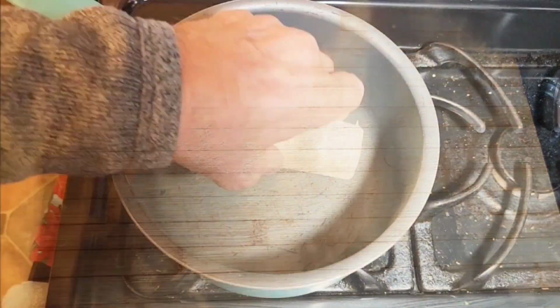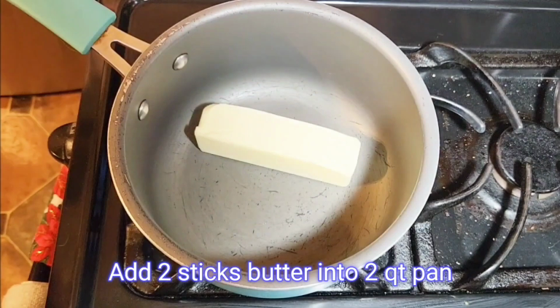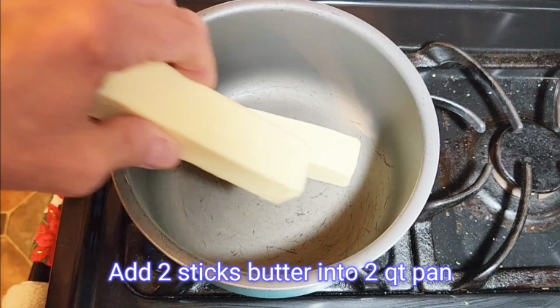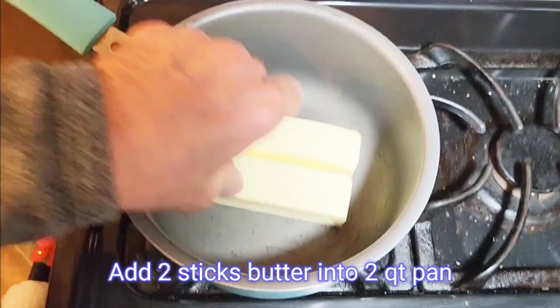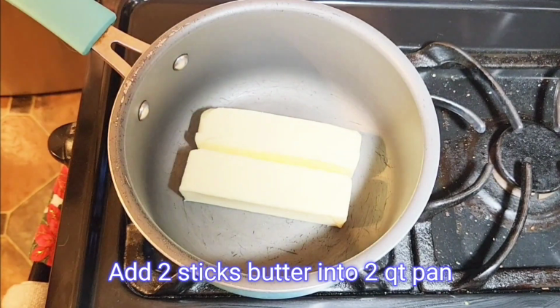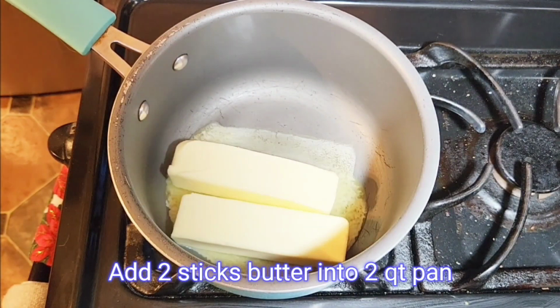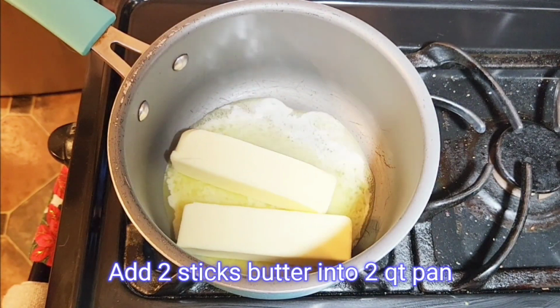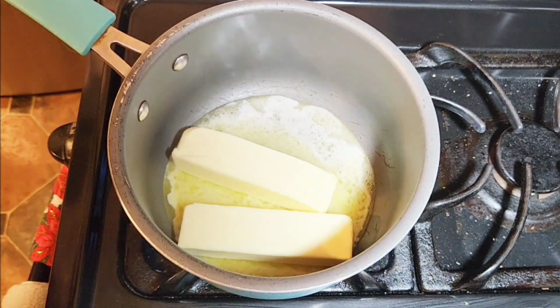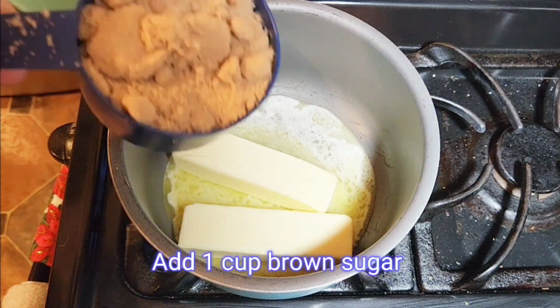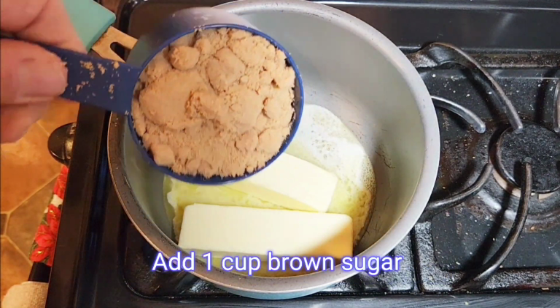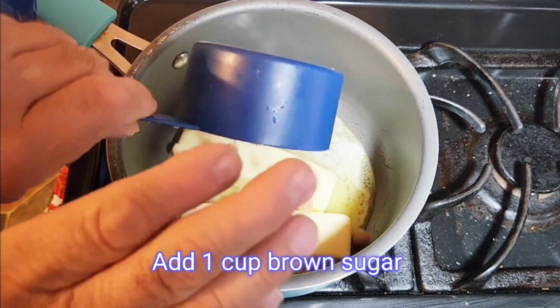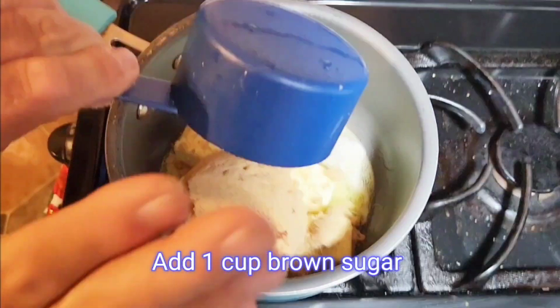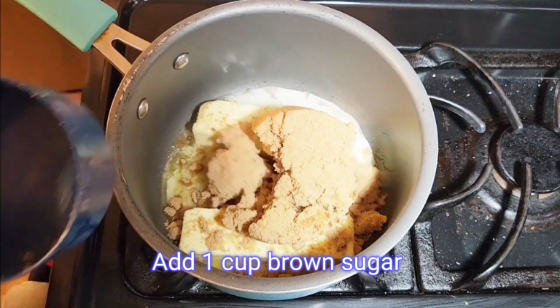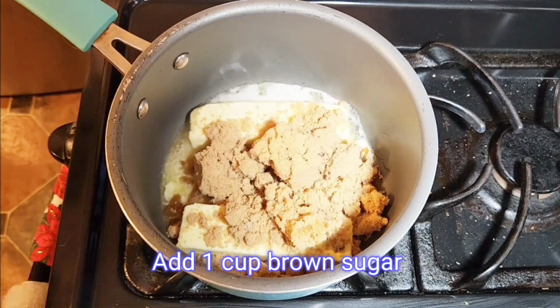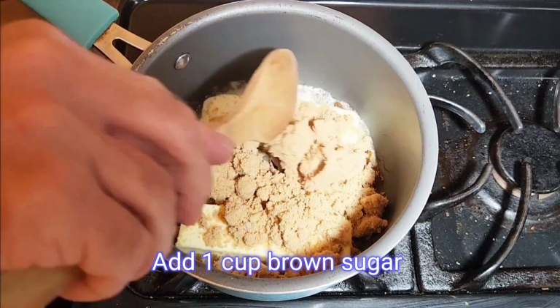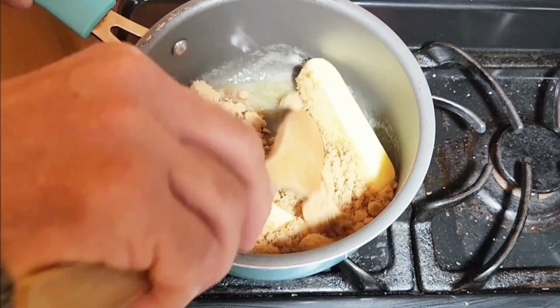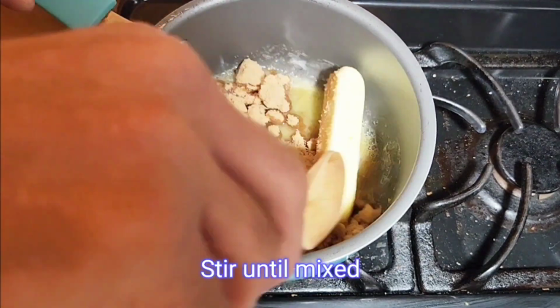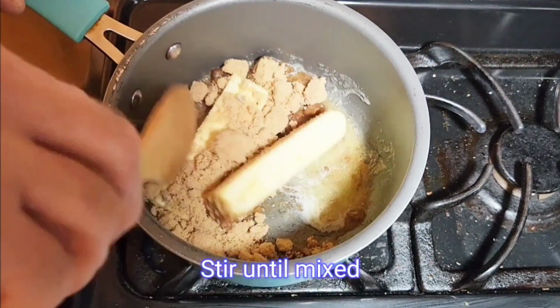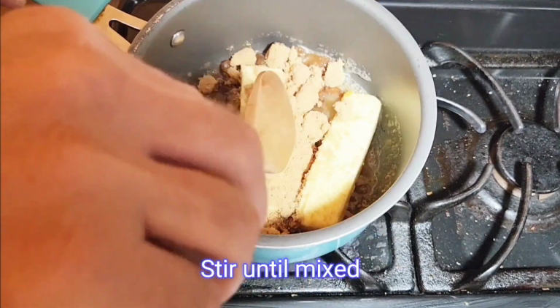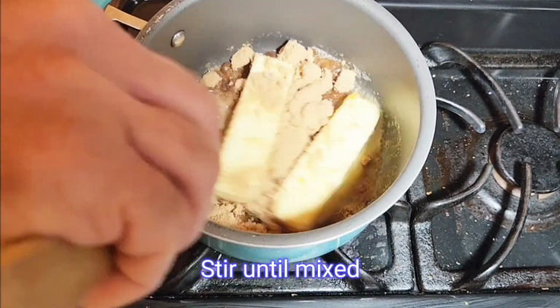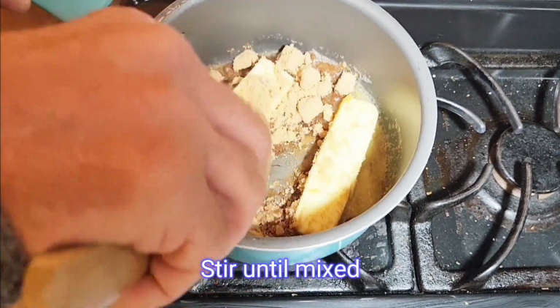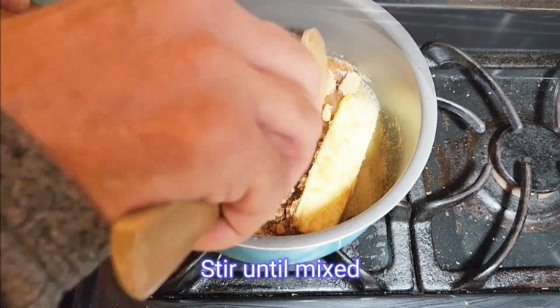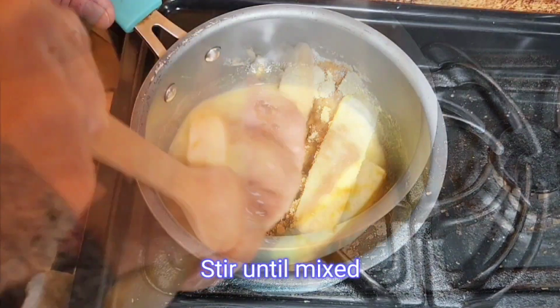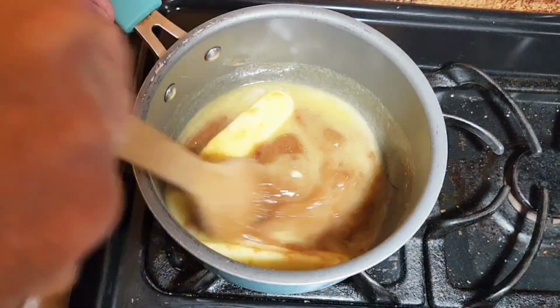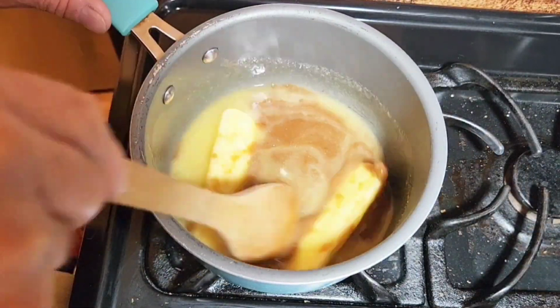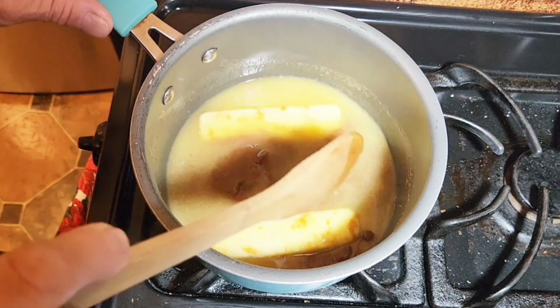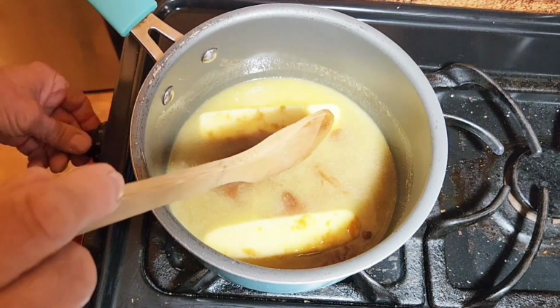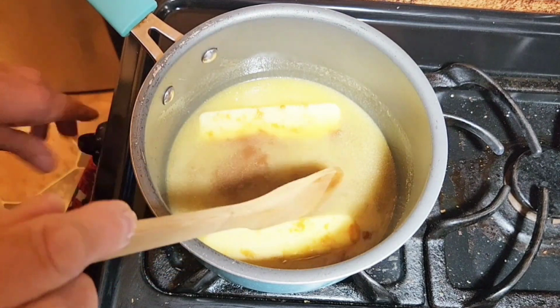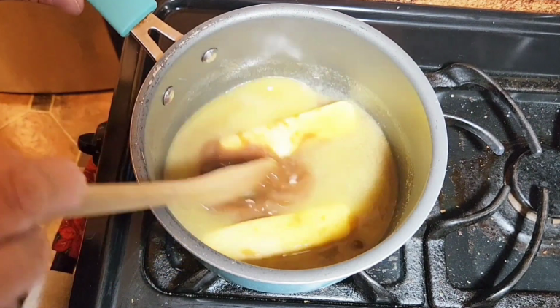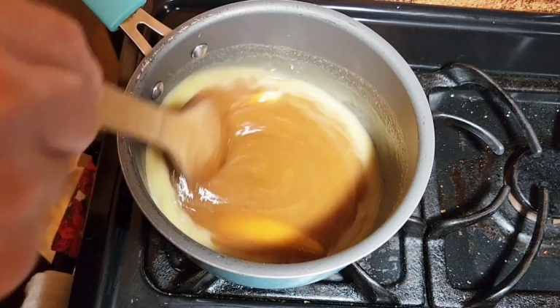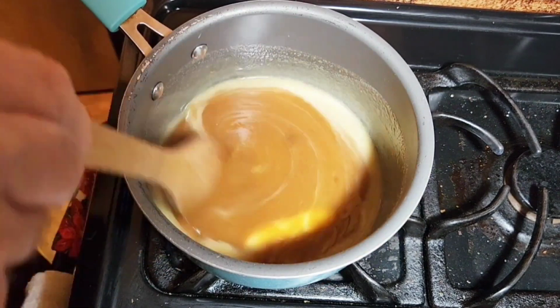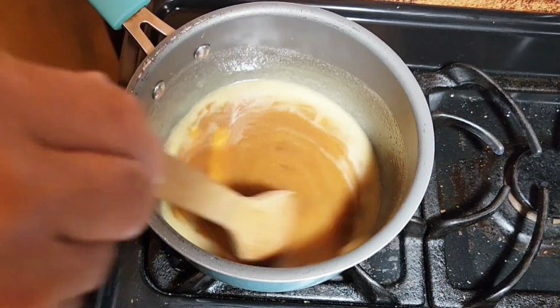Set the tray of pretzels aside — it's time to make up some homemade caramel. It's actually simpler than it looks. Just a couple of sticks of butter, a cup of brown sugar, melt it down over some medium heat, and you're on your way.